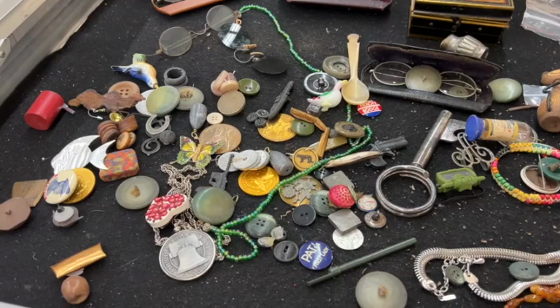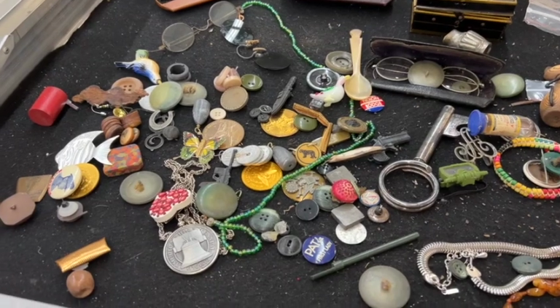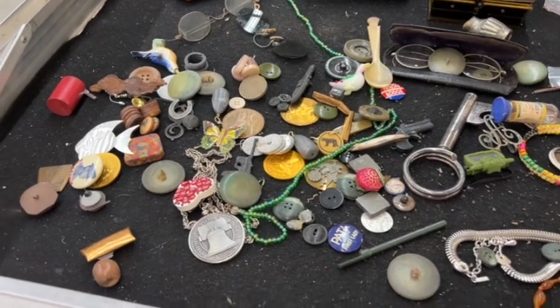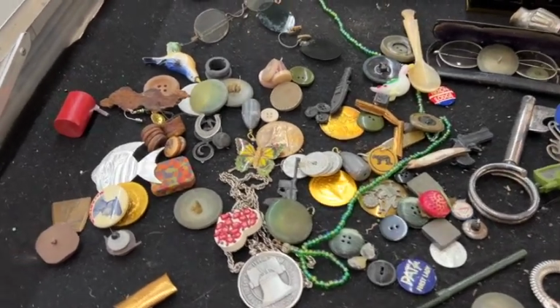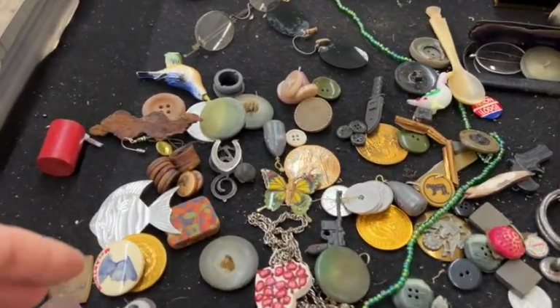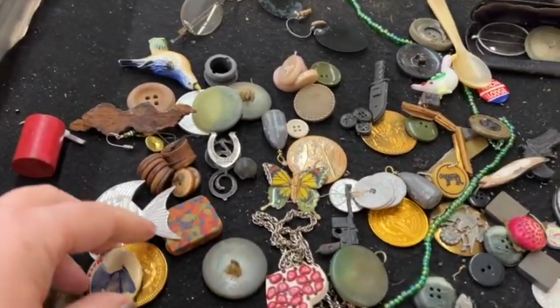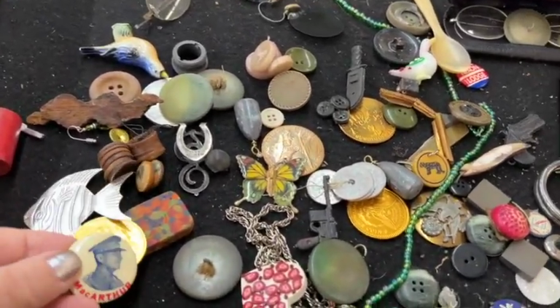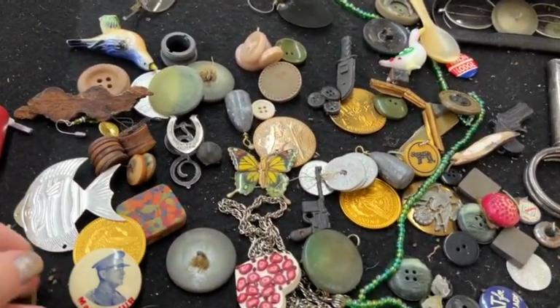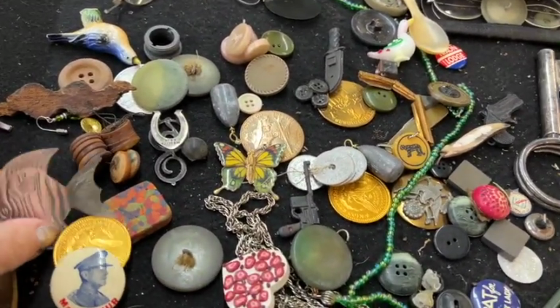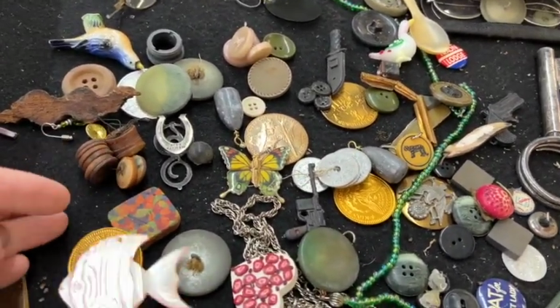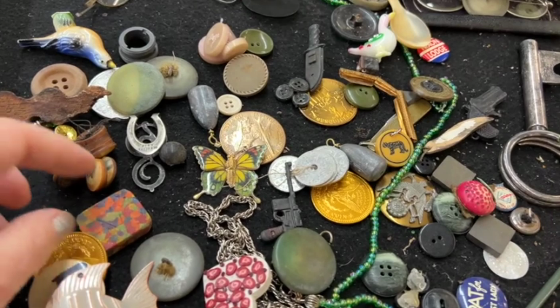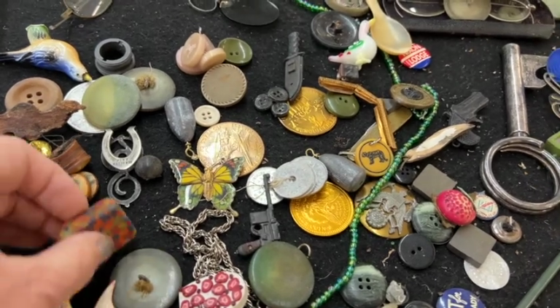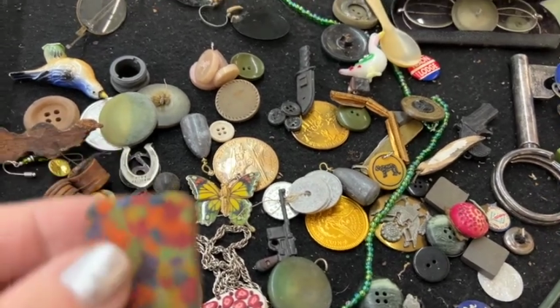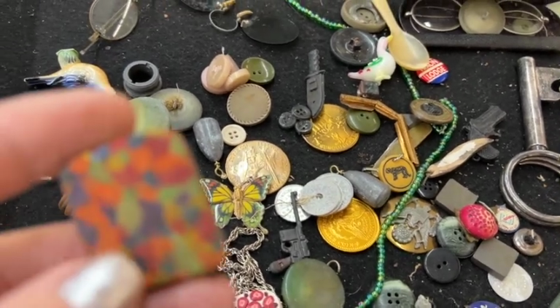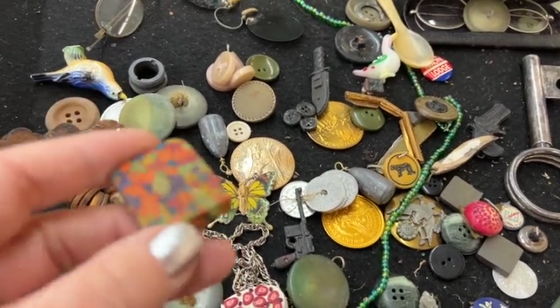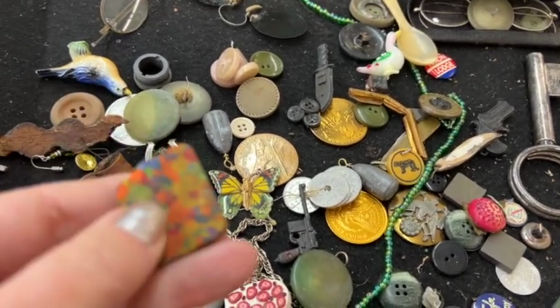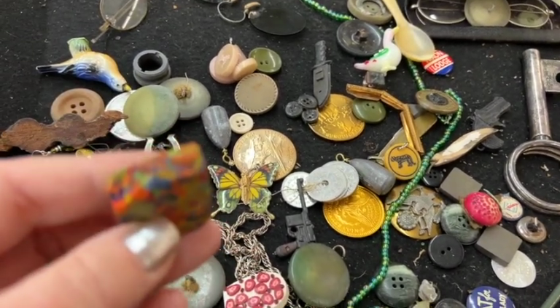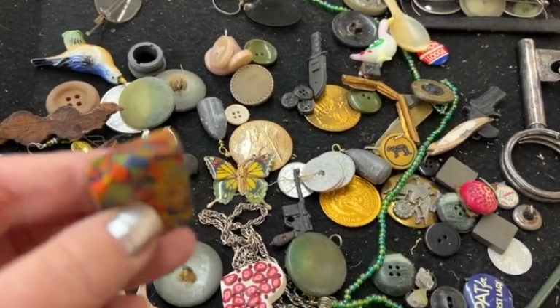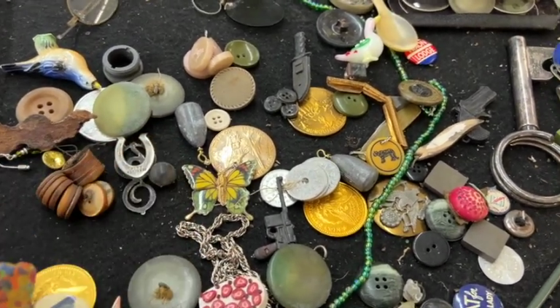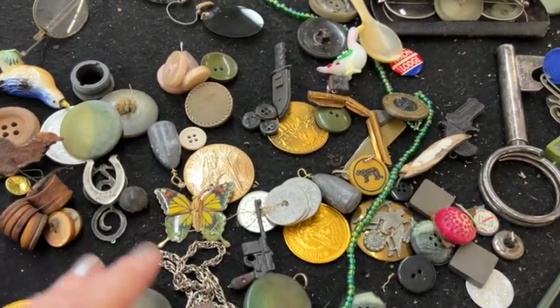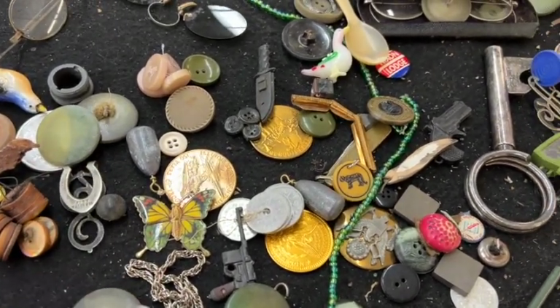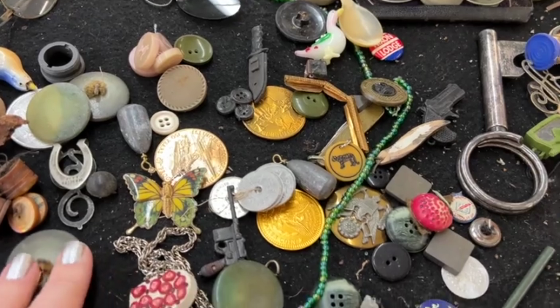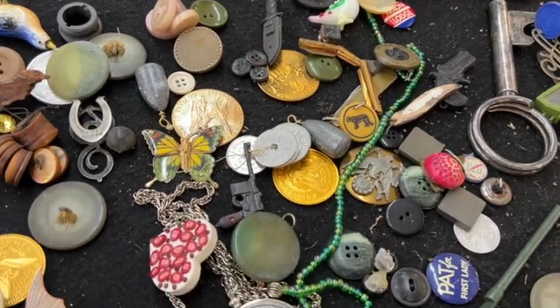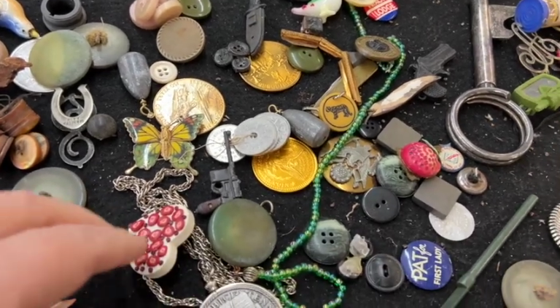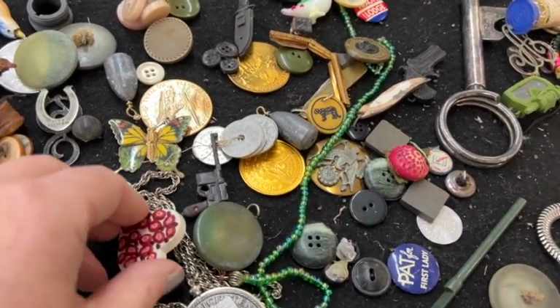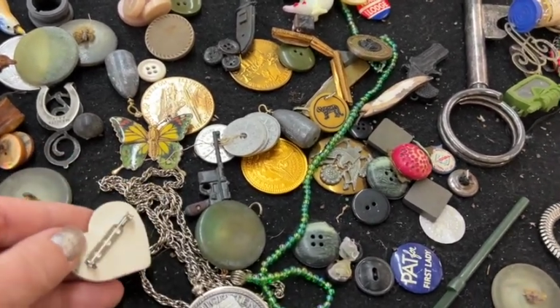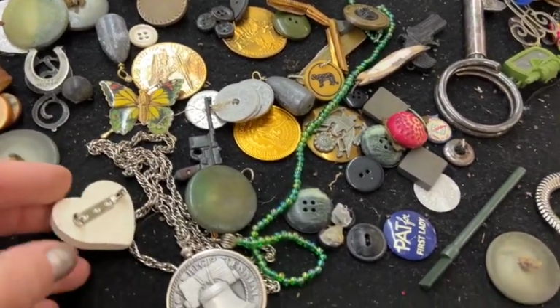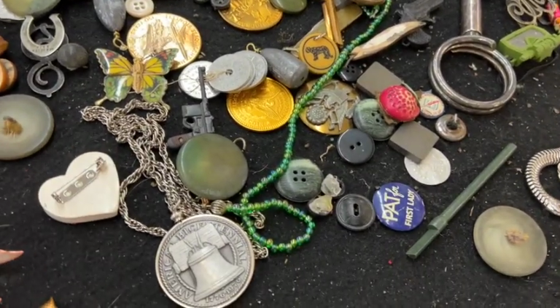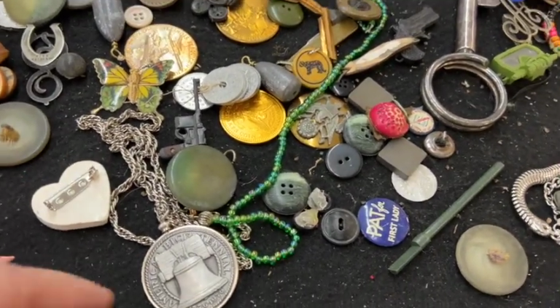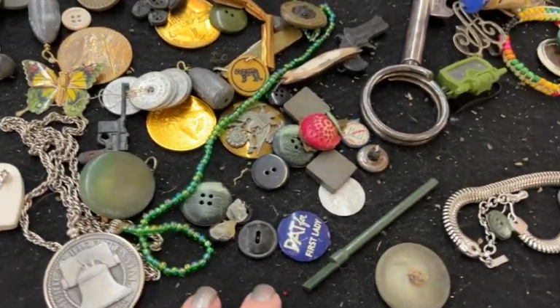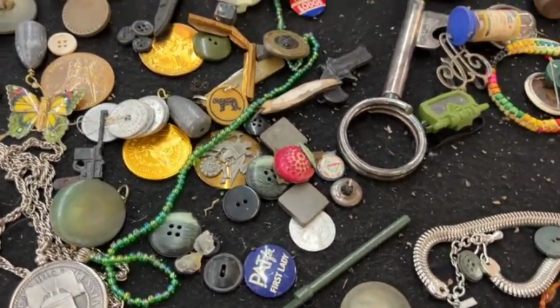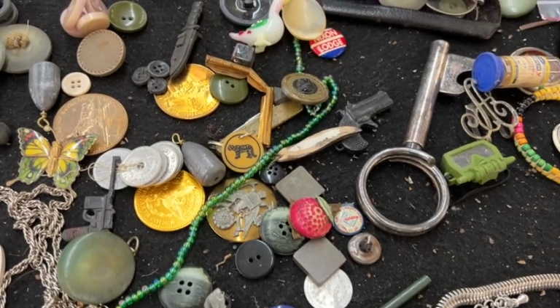Hi everybody, it's Sandra. I'm hoping you enjoy this little stroll around an auction that I went to. There were definitely some nice things. I didn't buy anything — the prices went too high on the lots that I wanted.